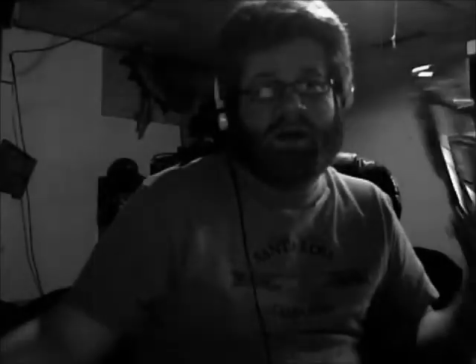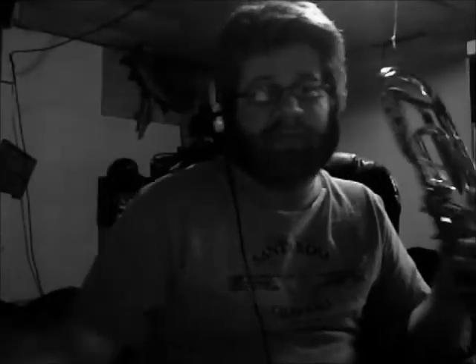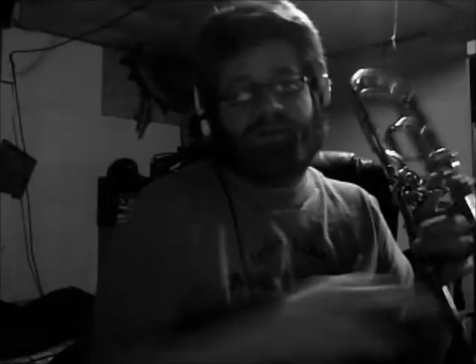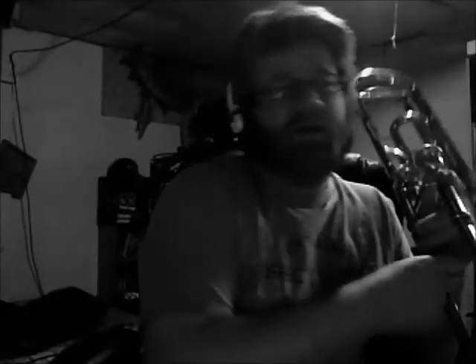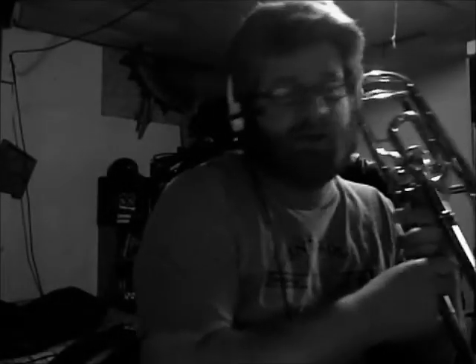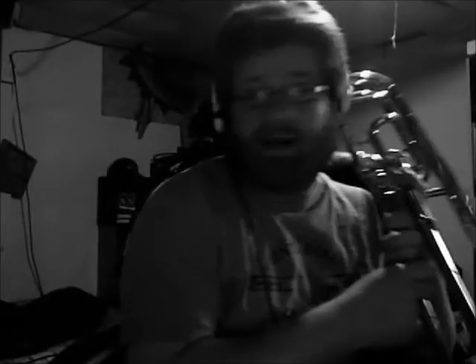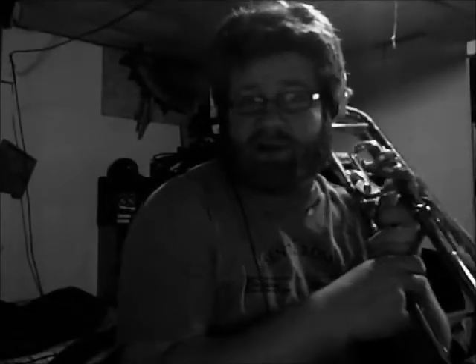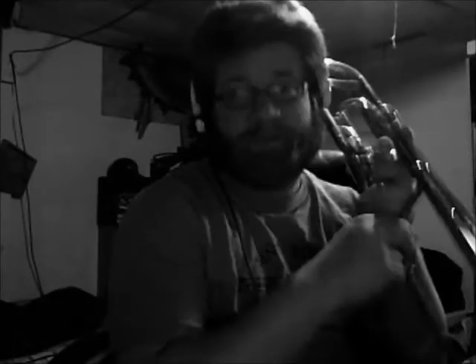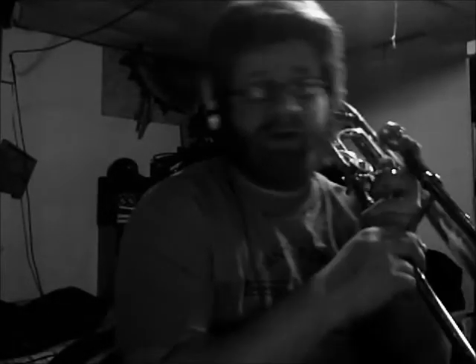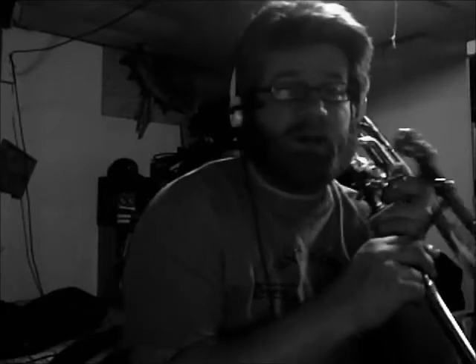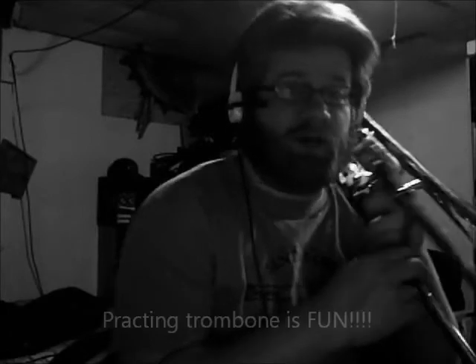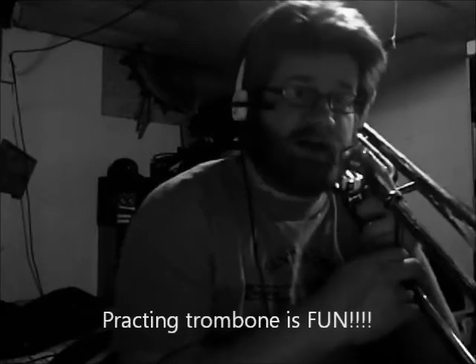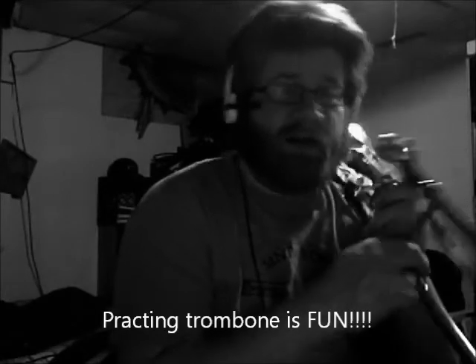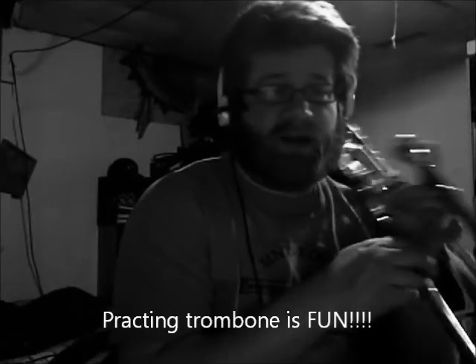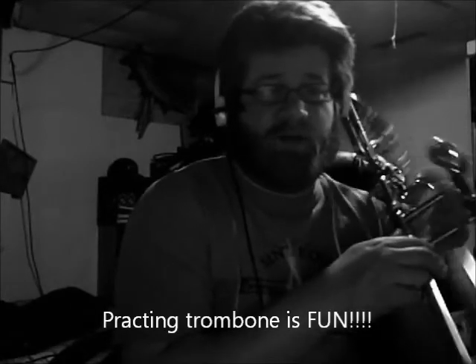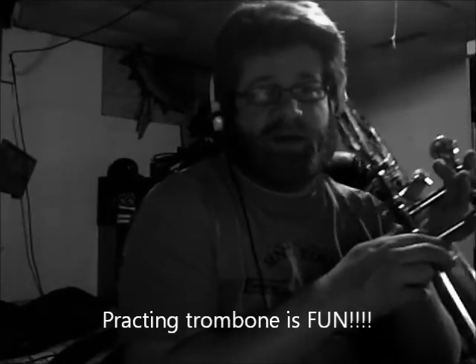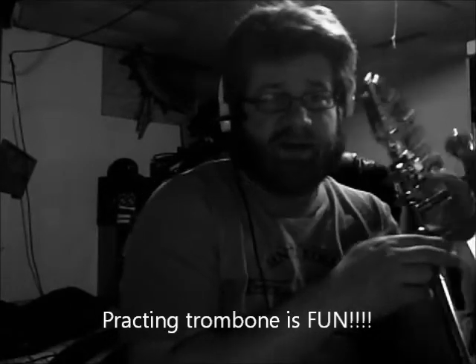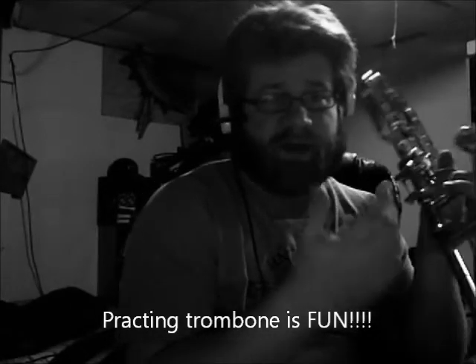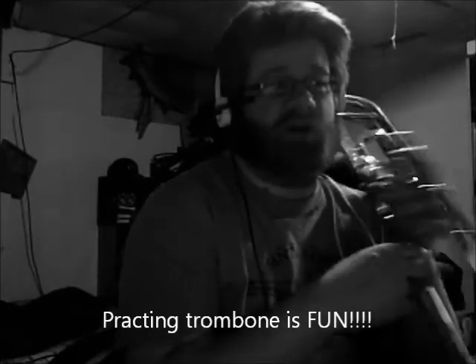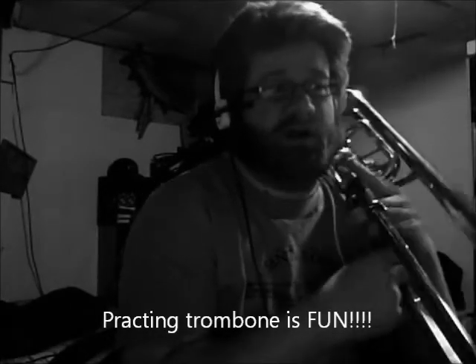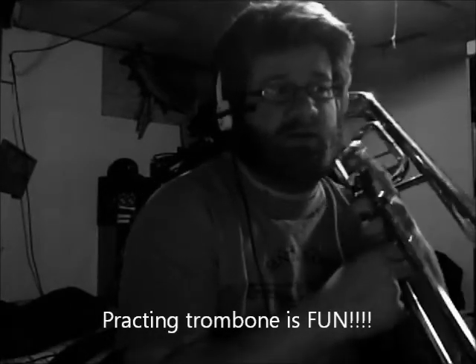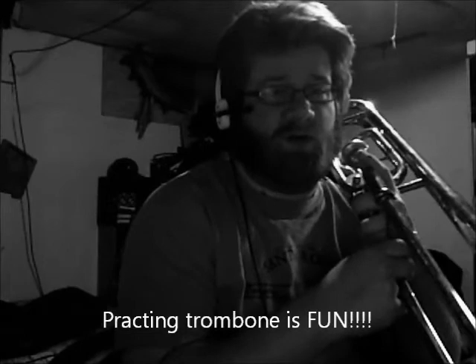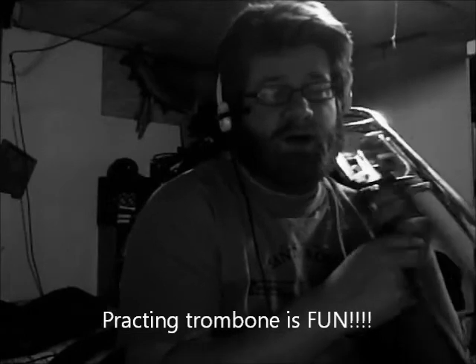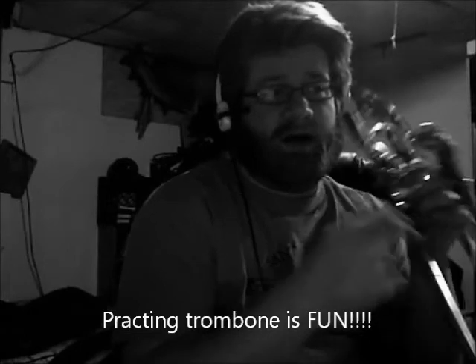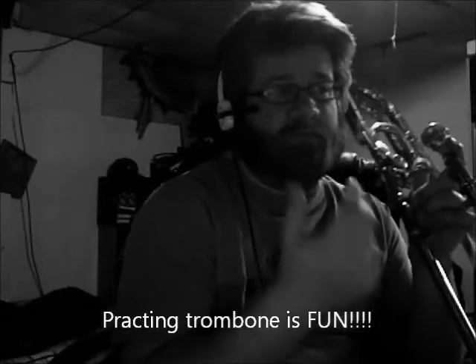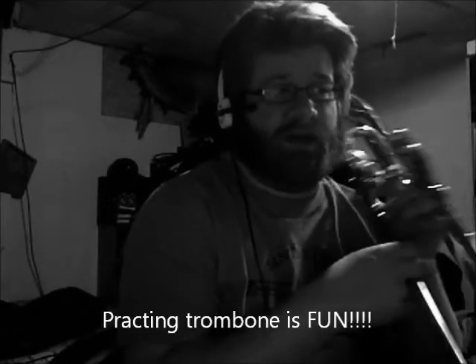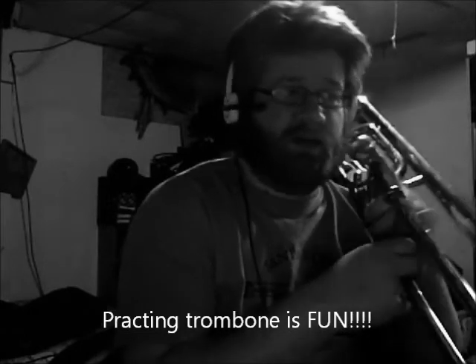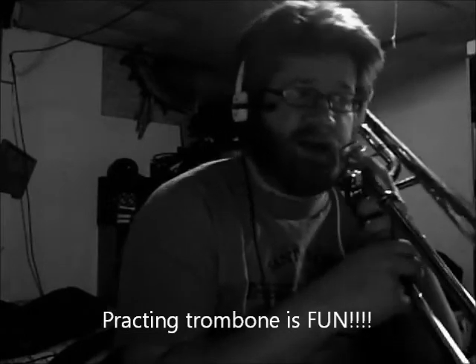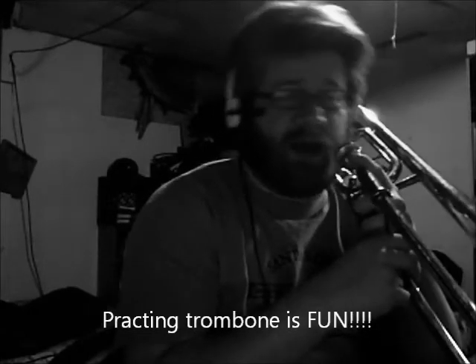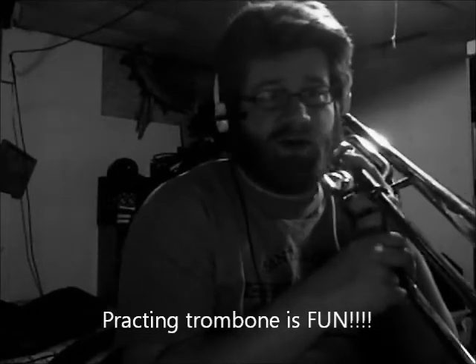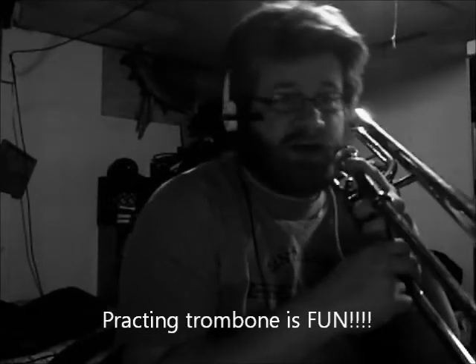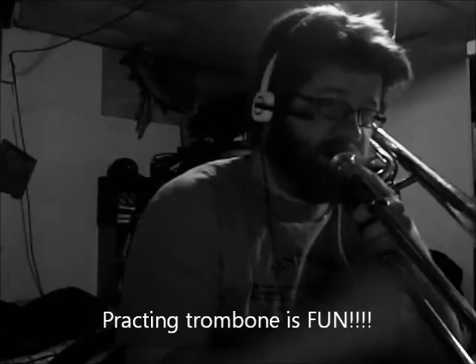This is me practicing my trombone — playing a B-flat scale, something I do pretty much every day. It's used for warming up or just practicing scales.